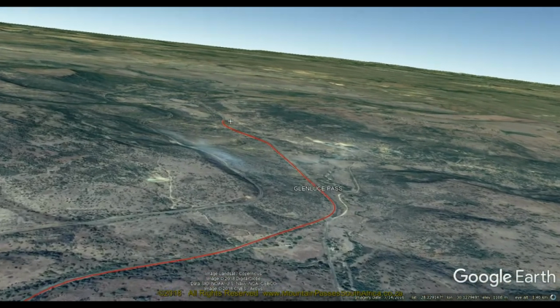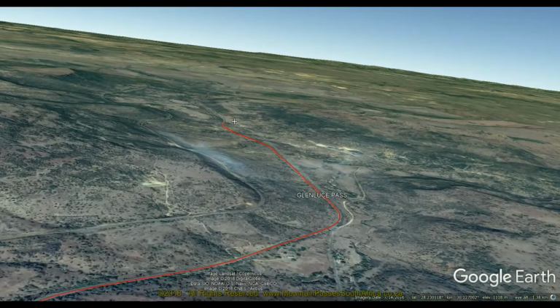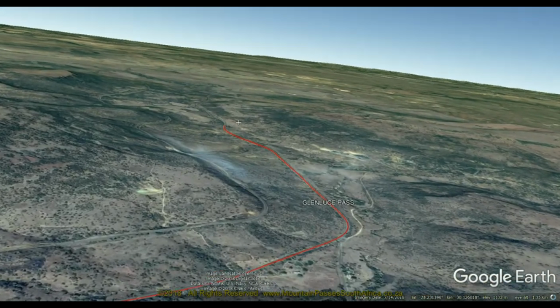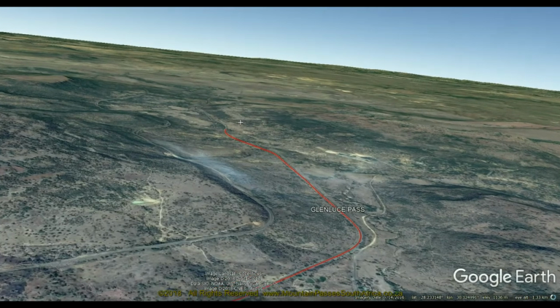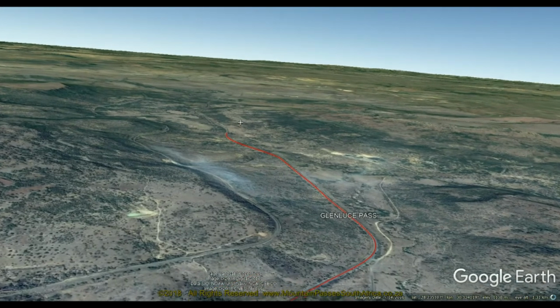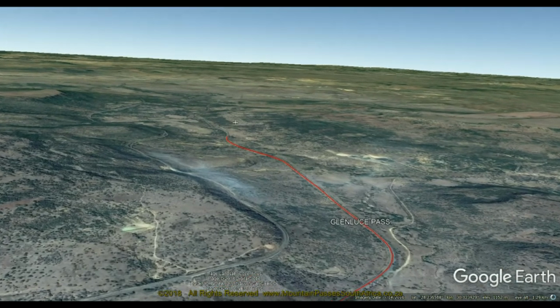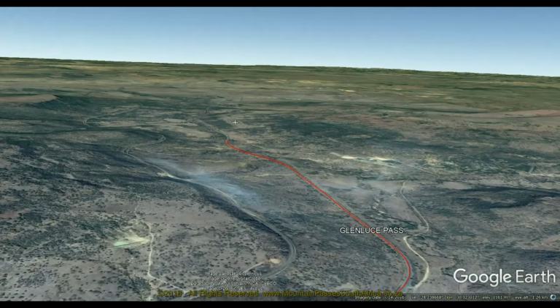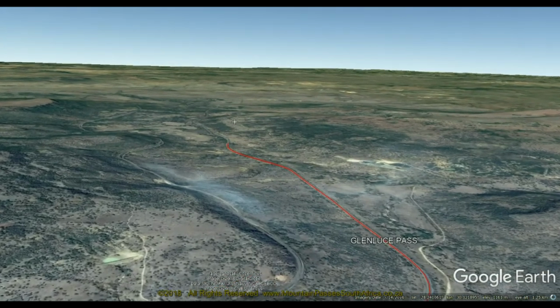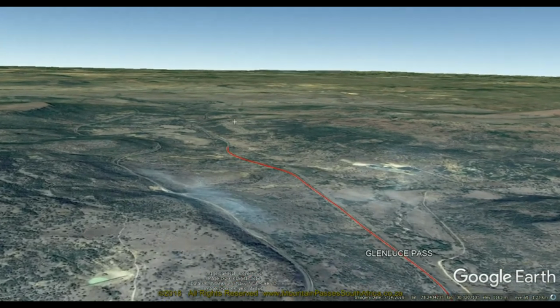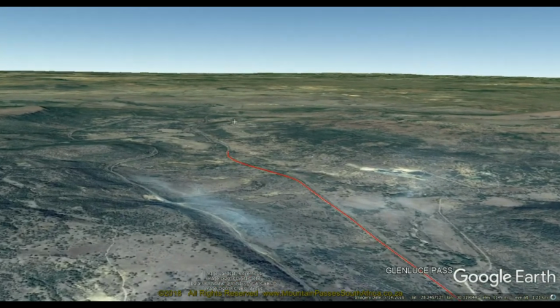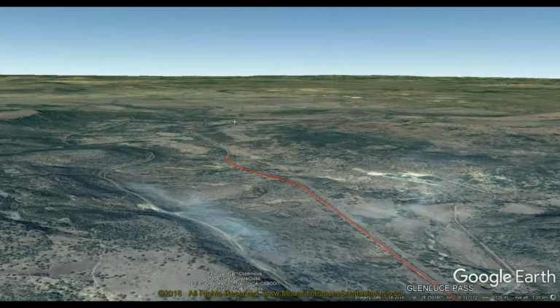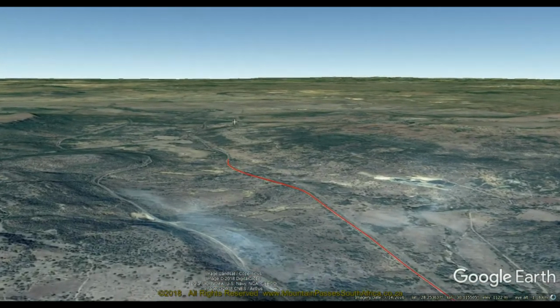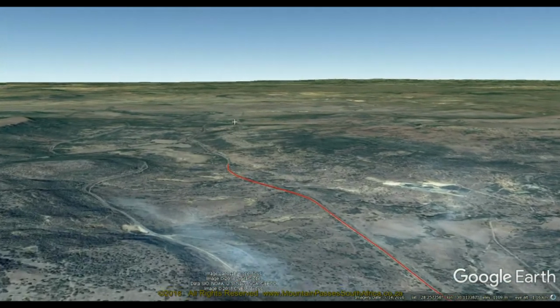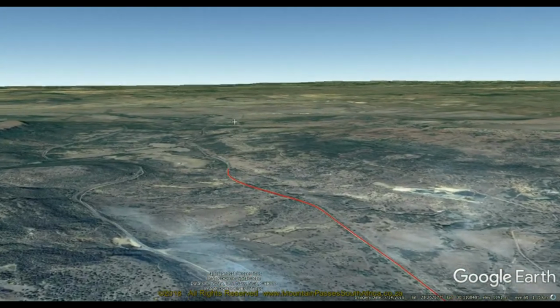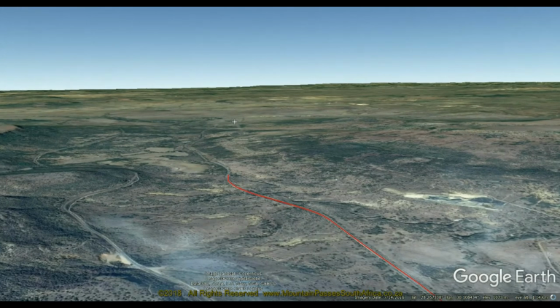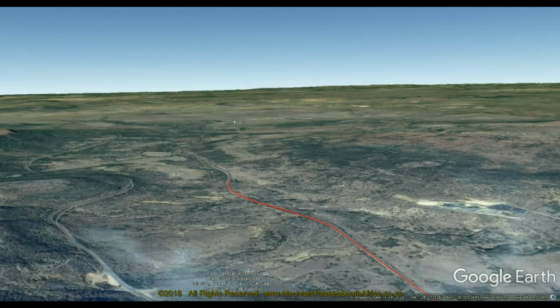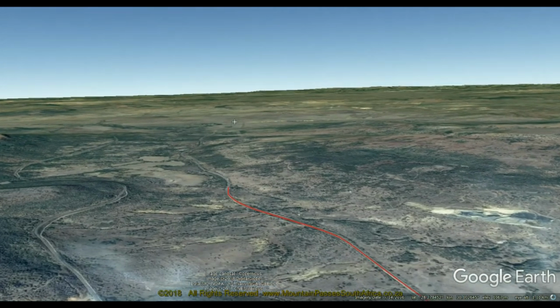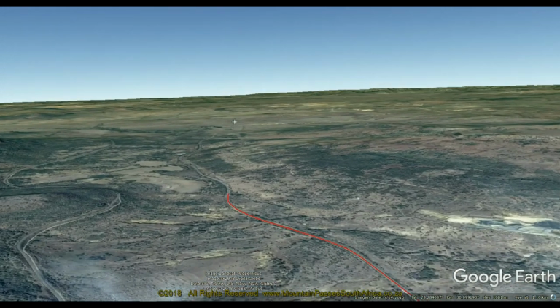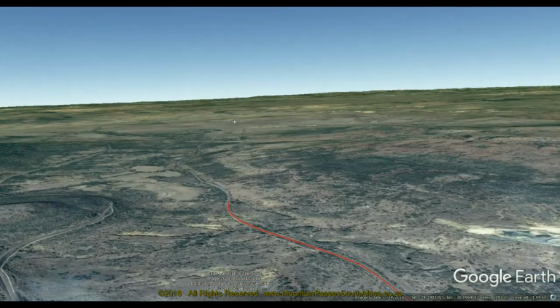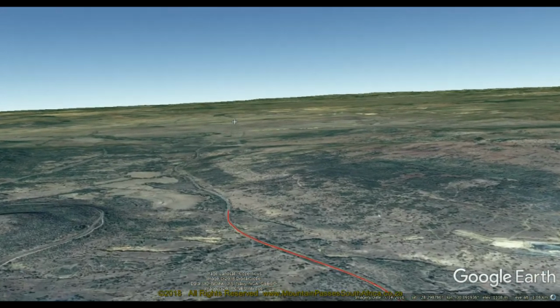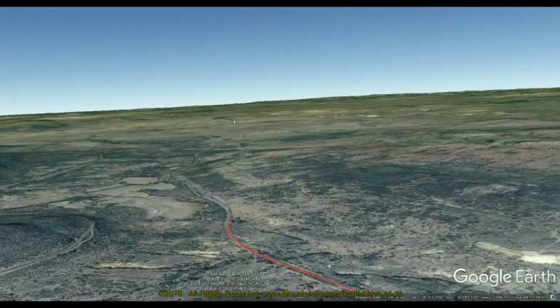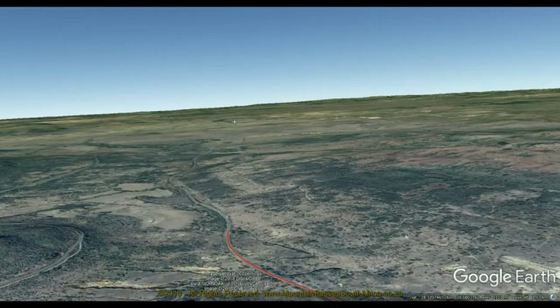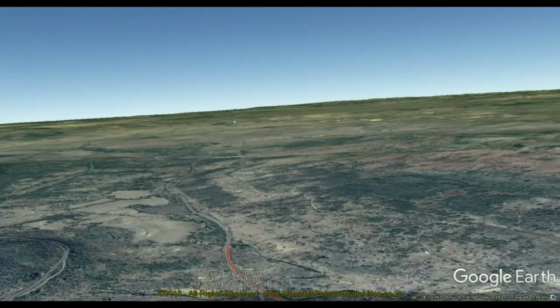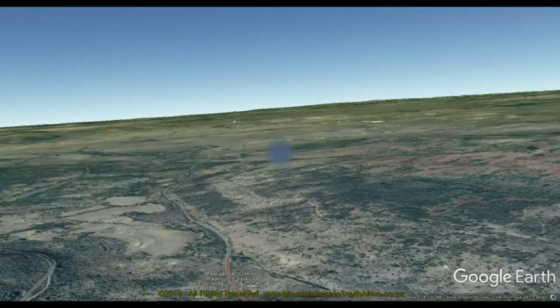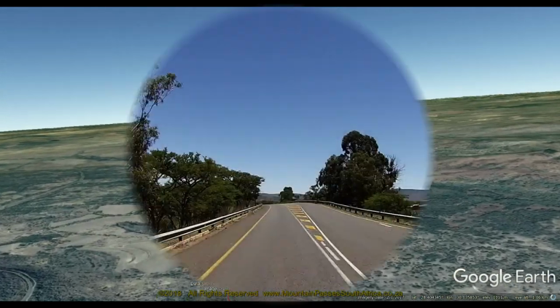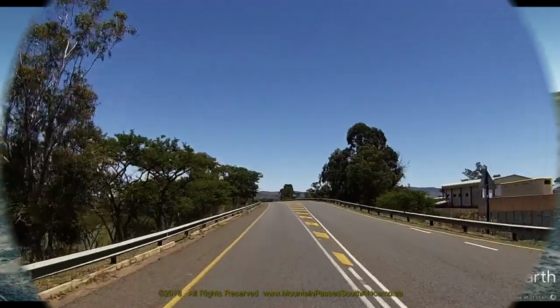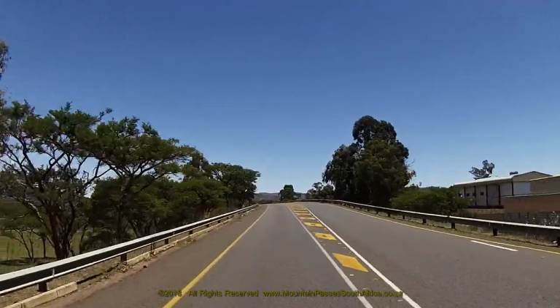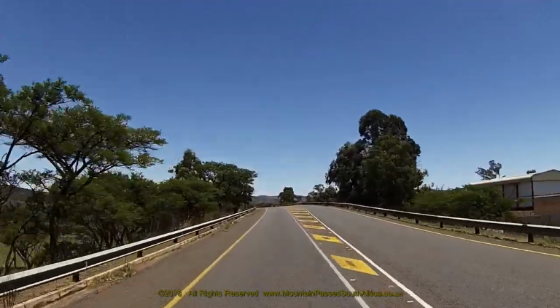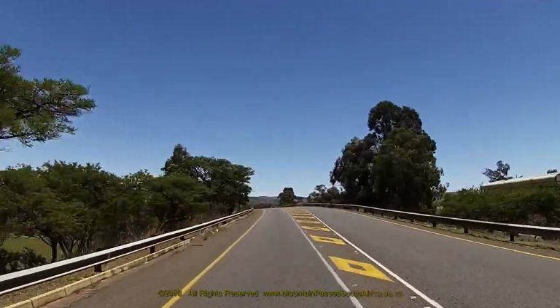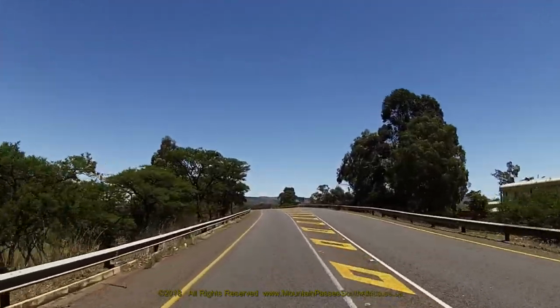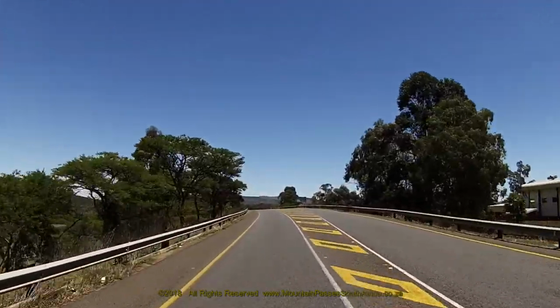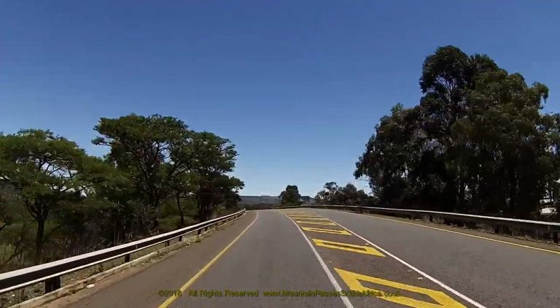The pass is situated just to the south of the small village of Glencoe, close to Dundee in KwaZulu-Natal. The tarred road is in good condition and should not present any problems for any vehicle. We filmed this pass from north to south in the descending mode.